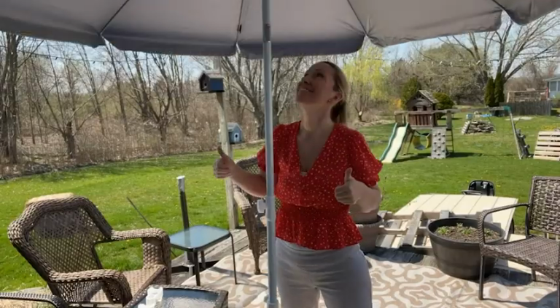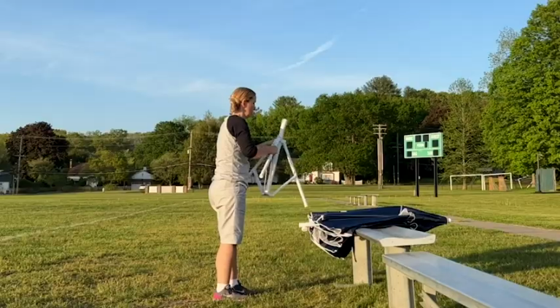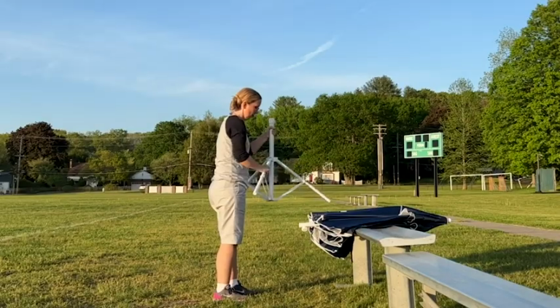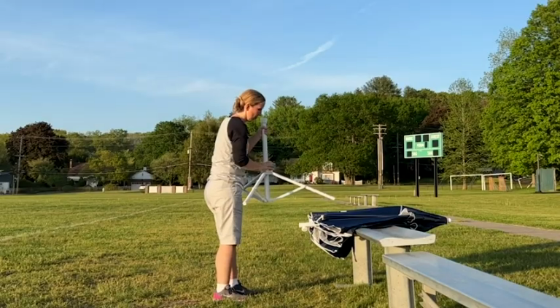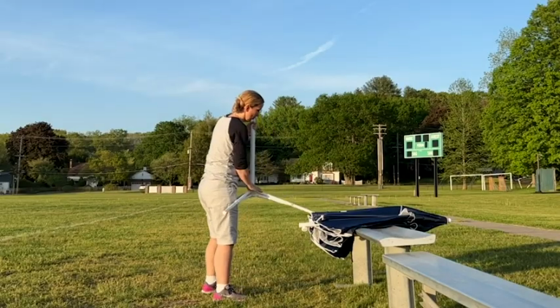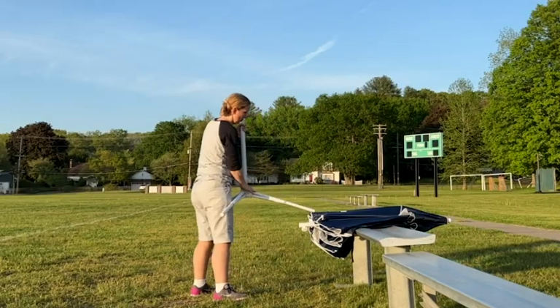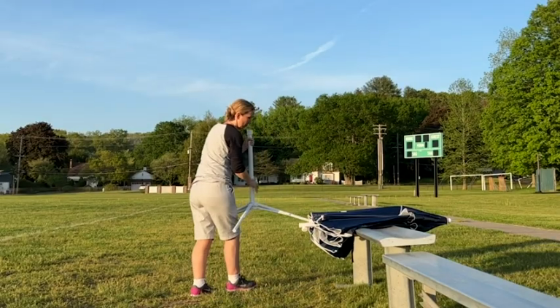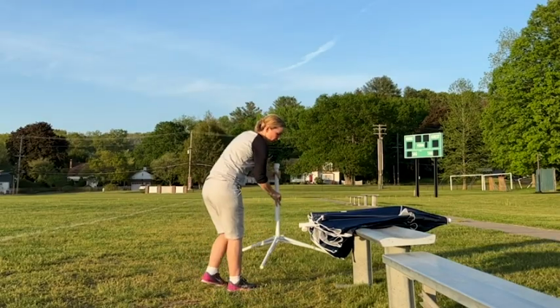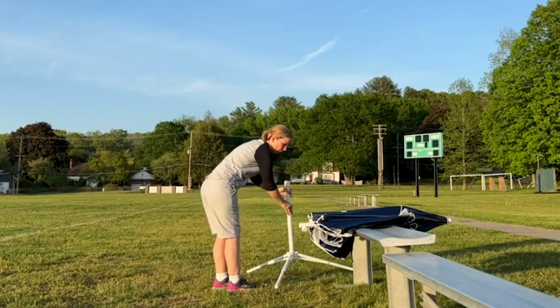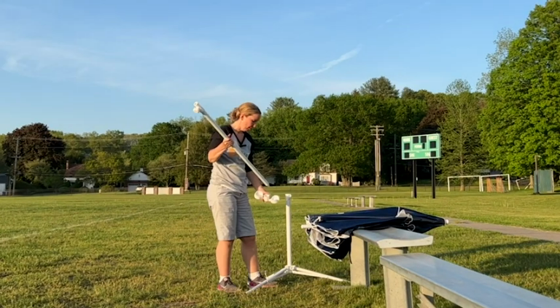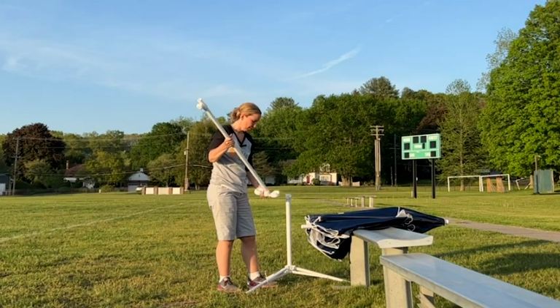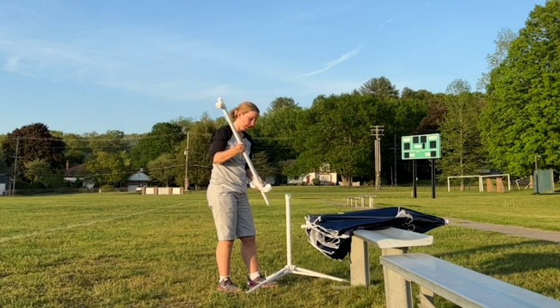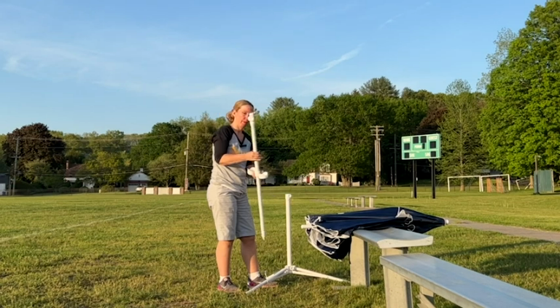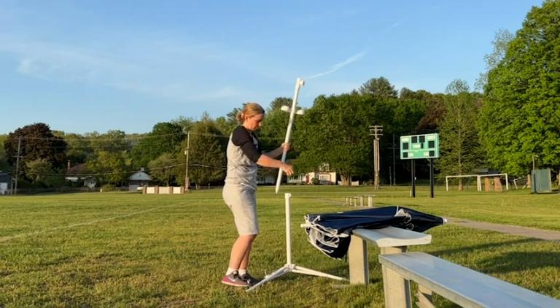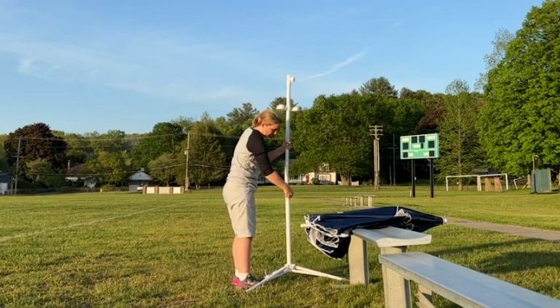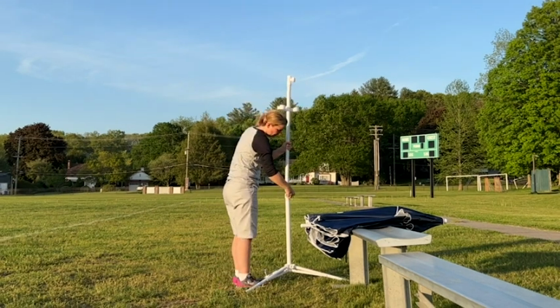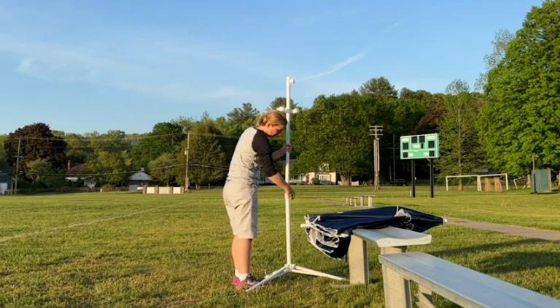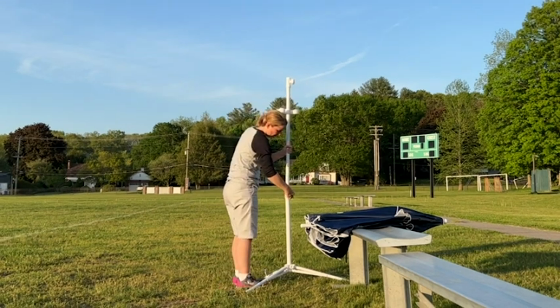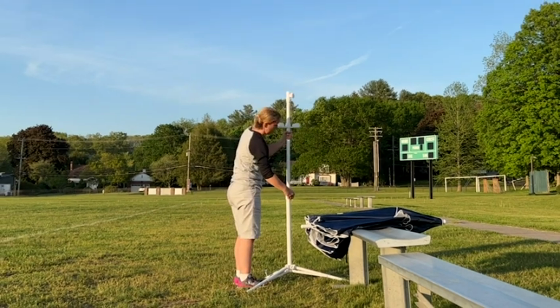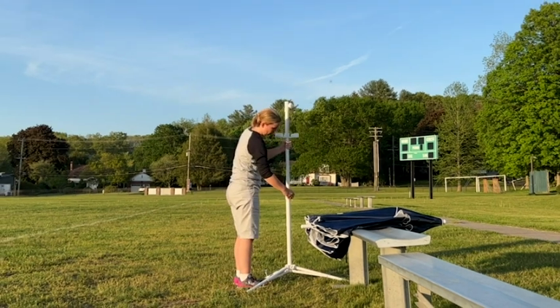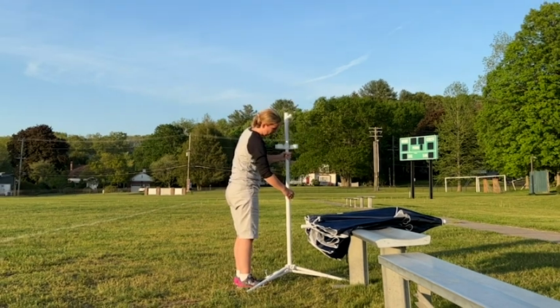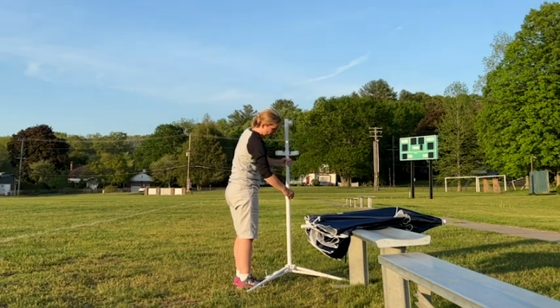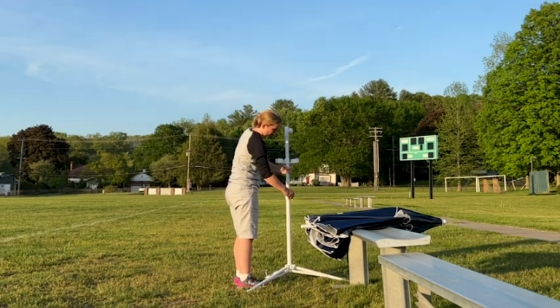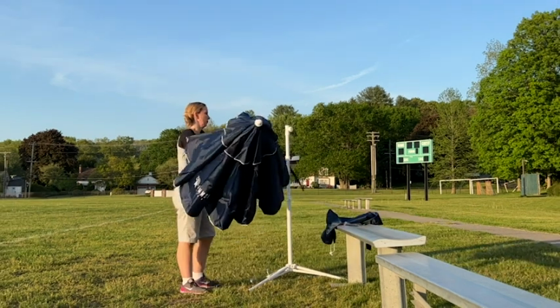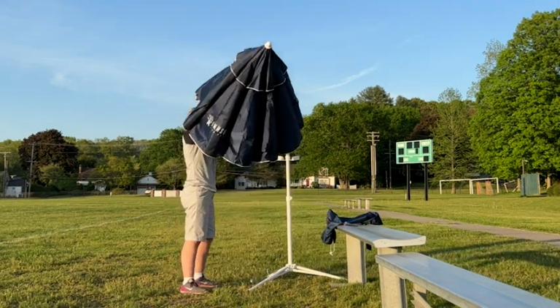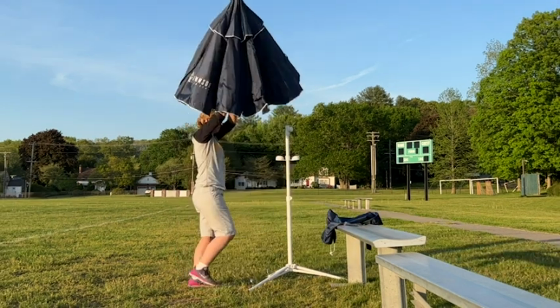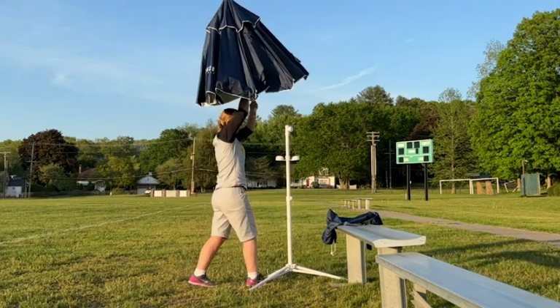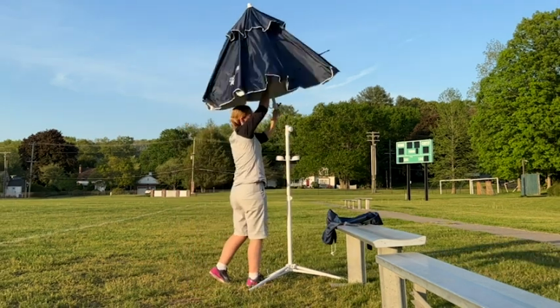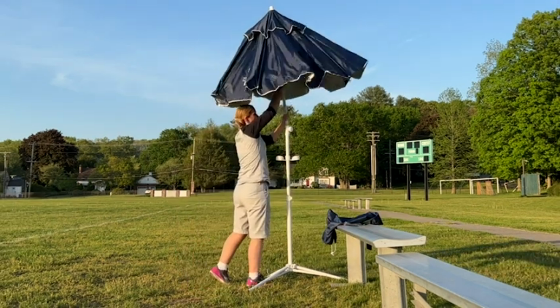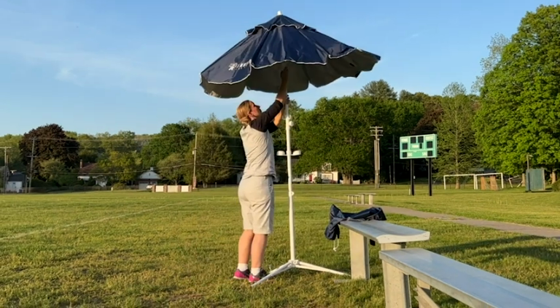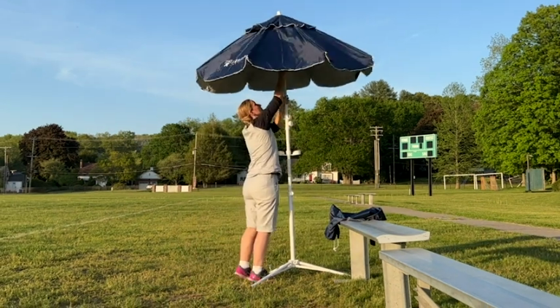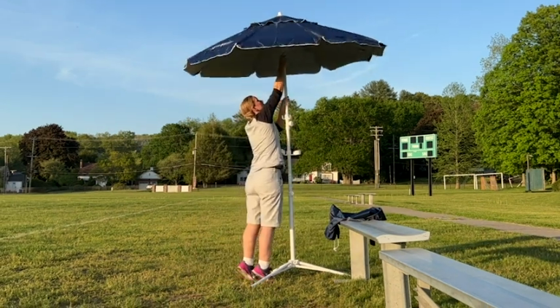It's so easy to set up. You just open up the legs and slide on the cup holders. You can put the hooks in if you want. You insert the pole, open the umbrella, and tighten the knobs that keep it secure.